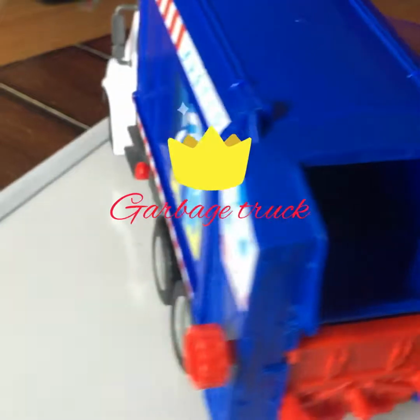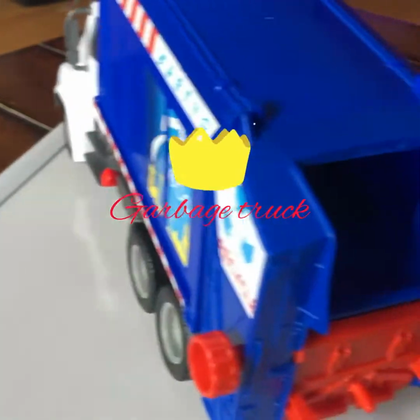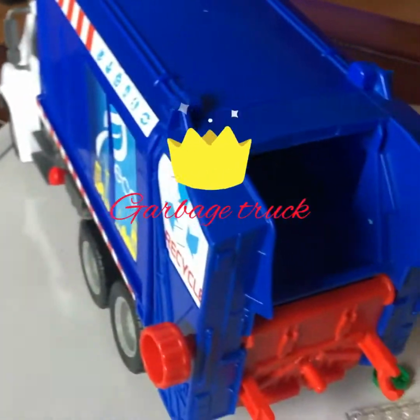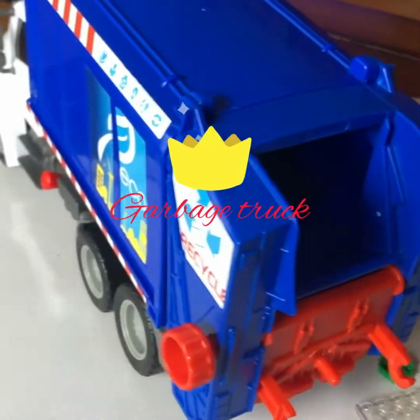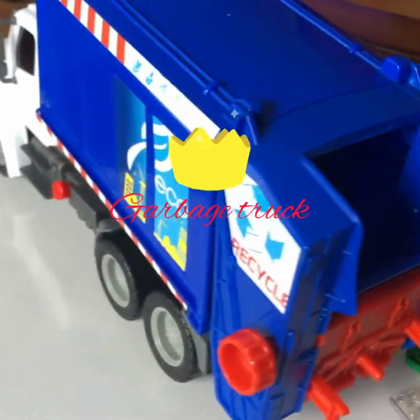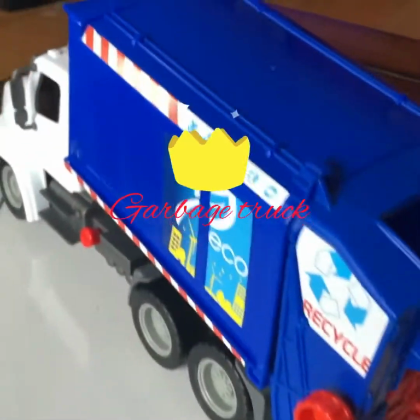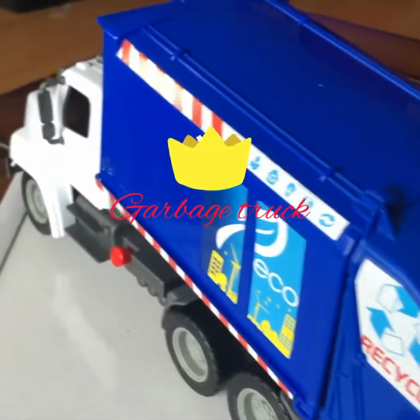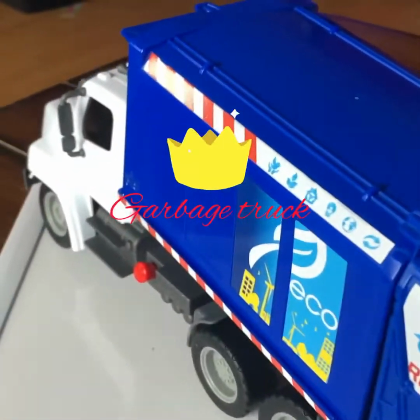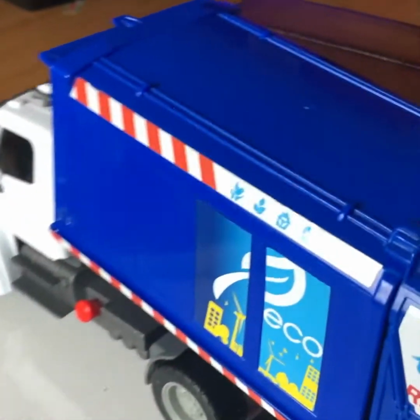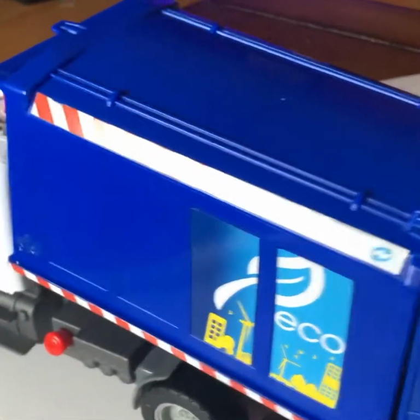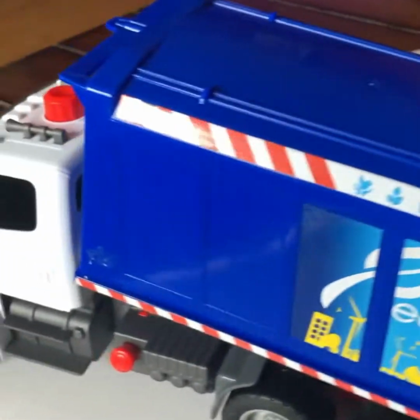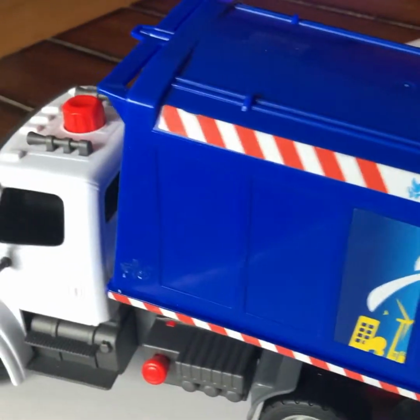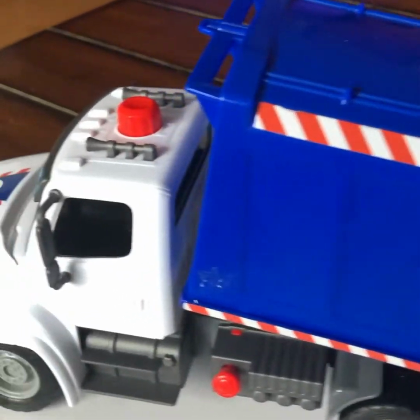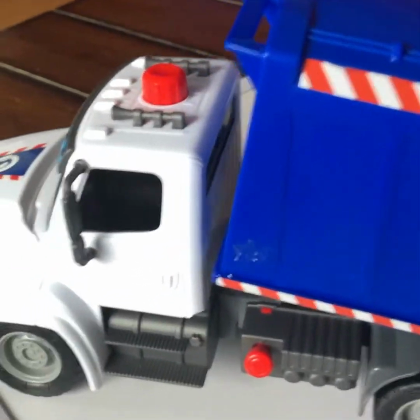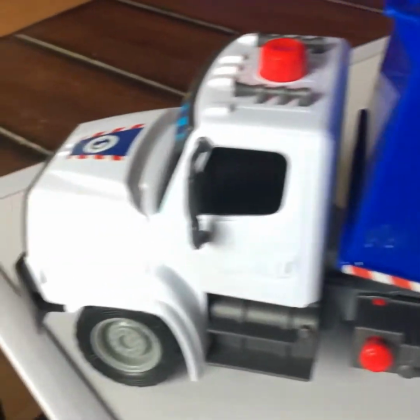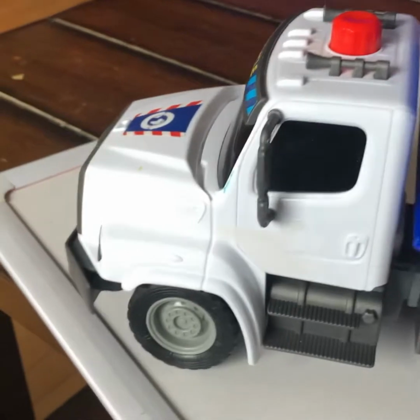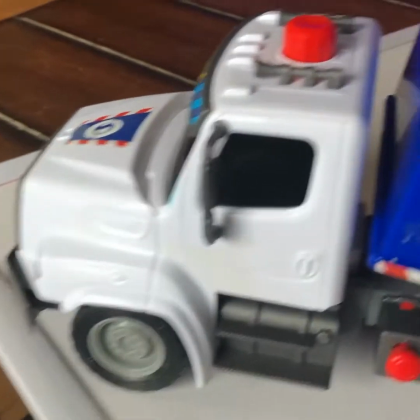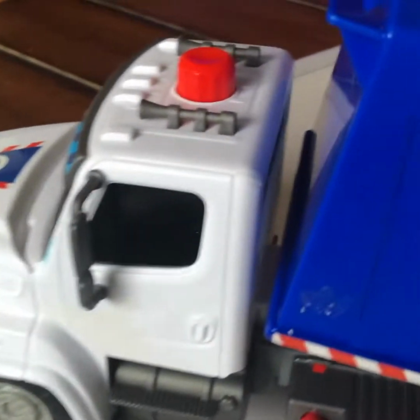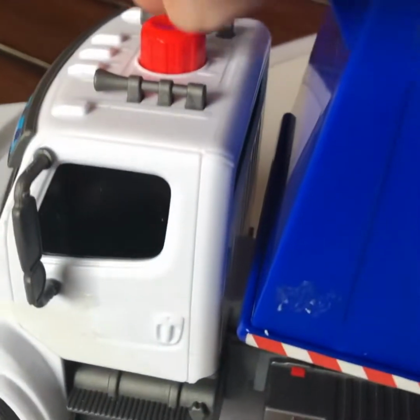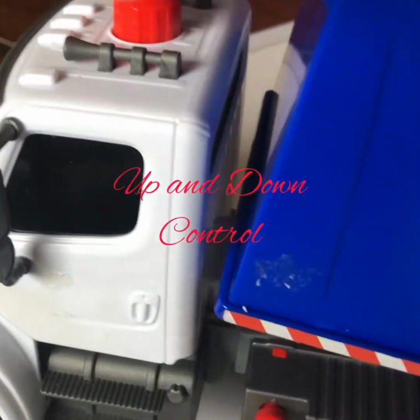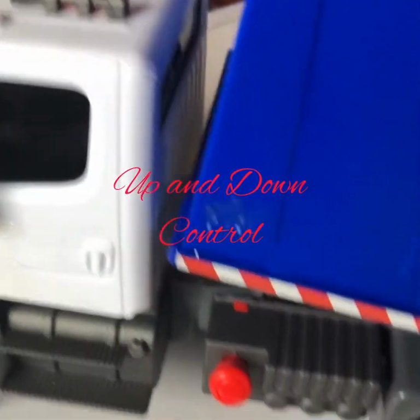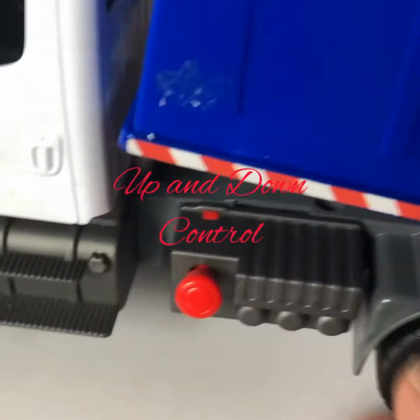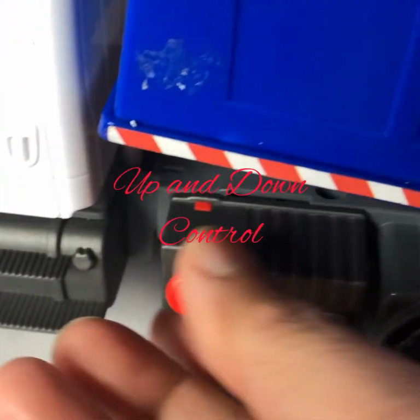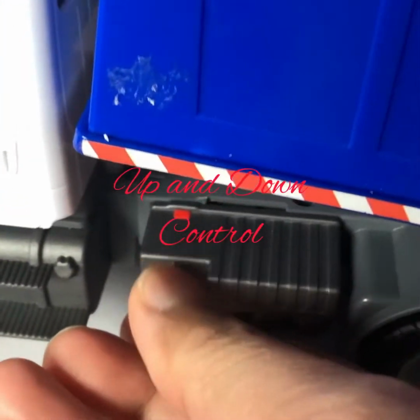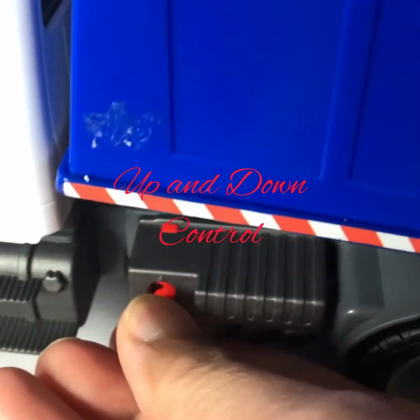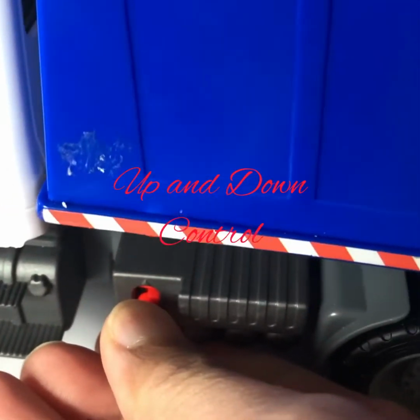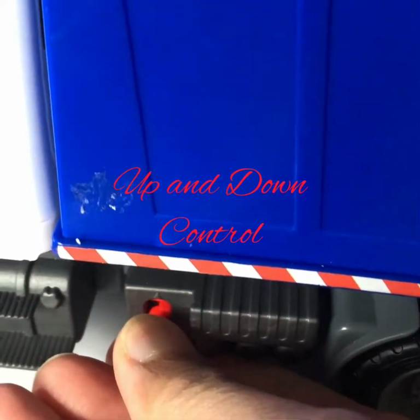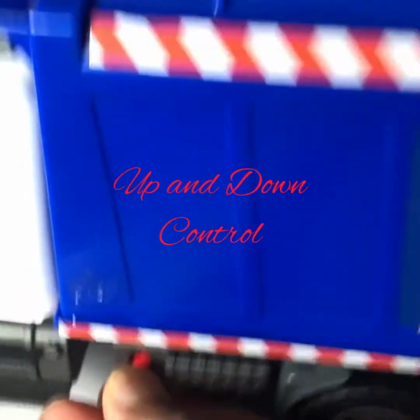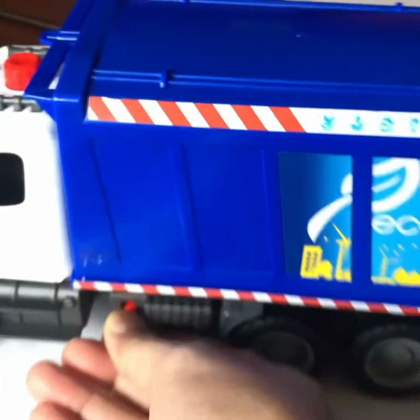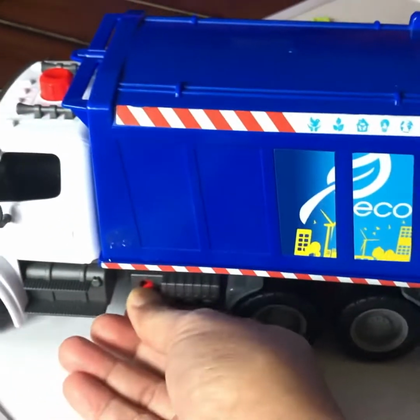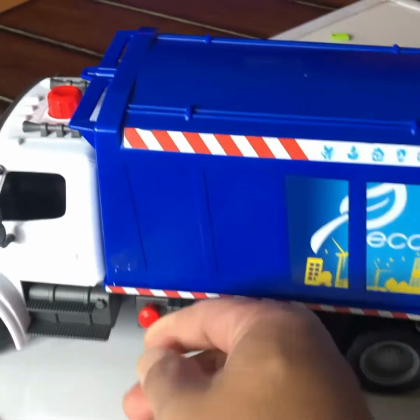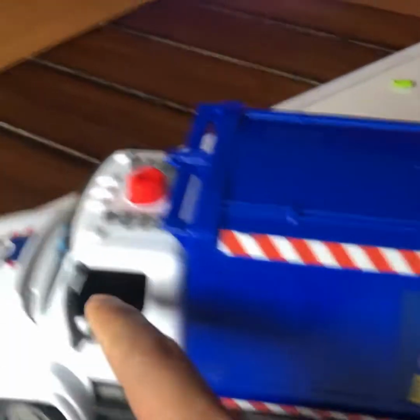Hi guys, welcome back to my YouTube channel. This is a garbage truck, and it has this — it goes up and down.